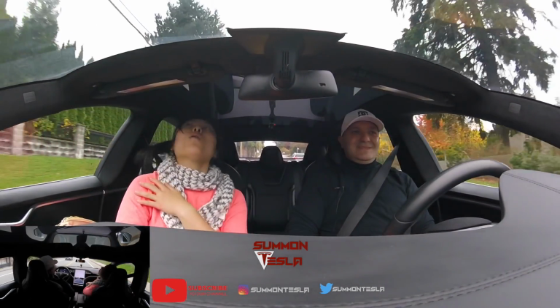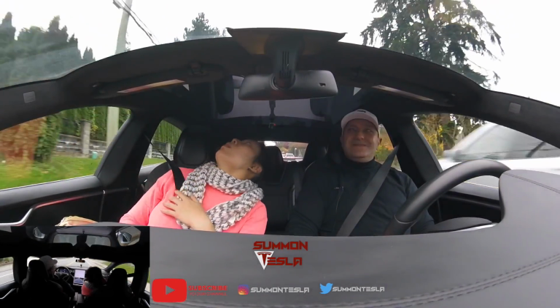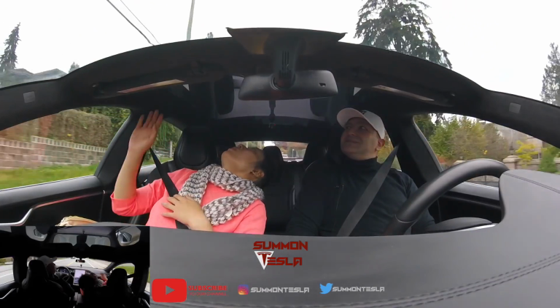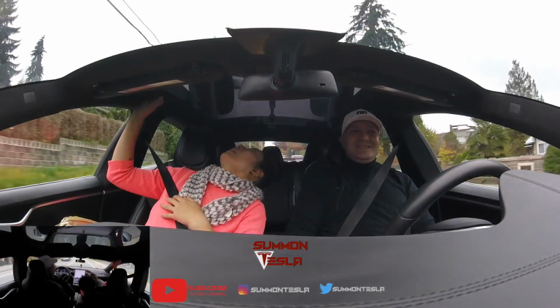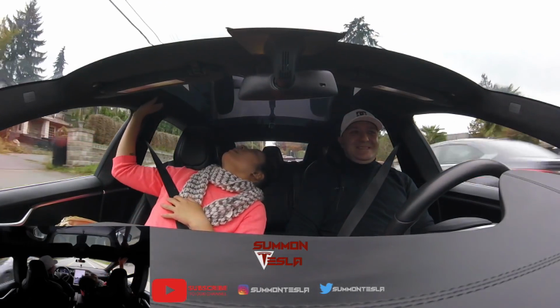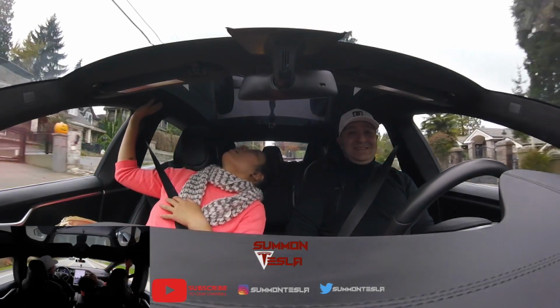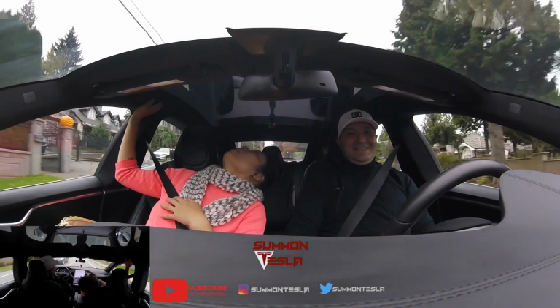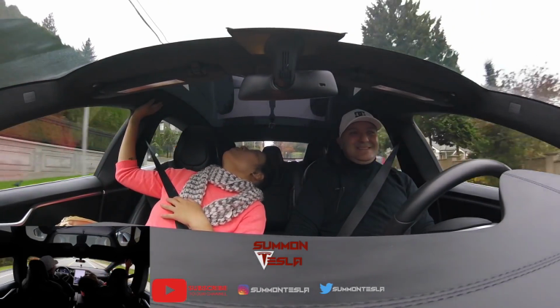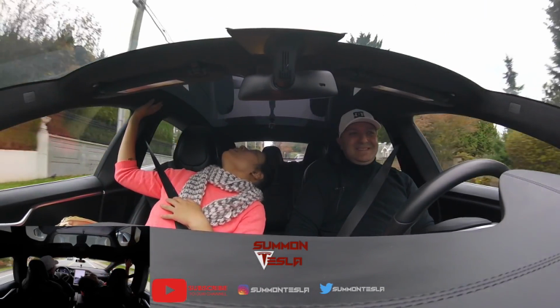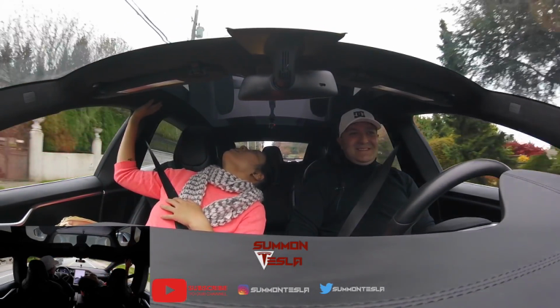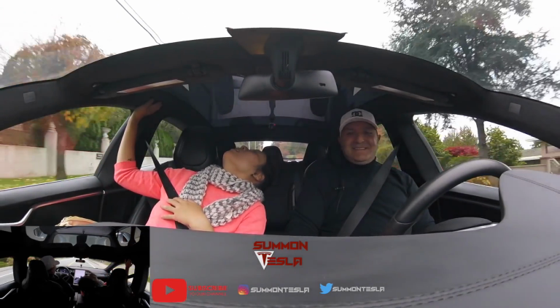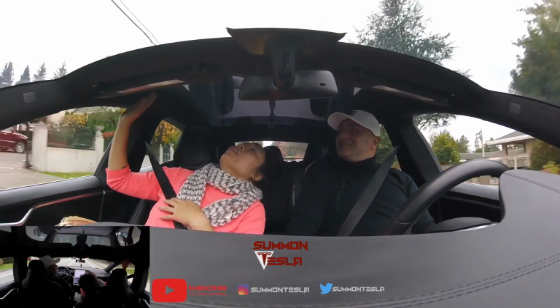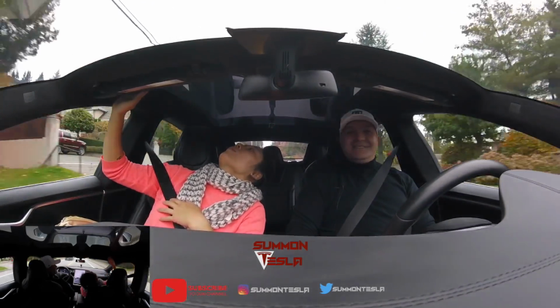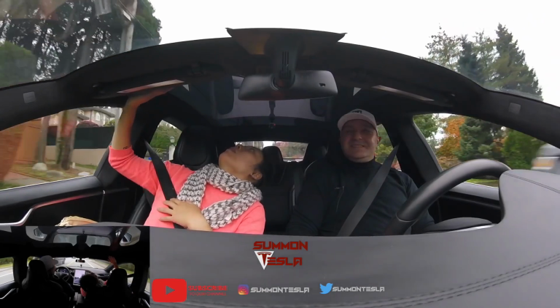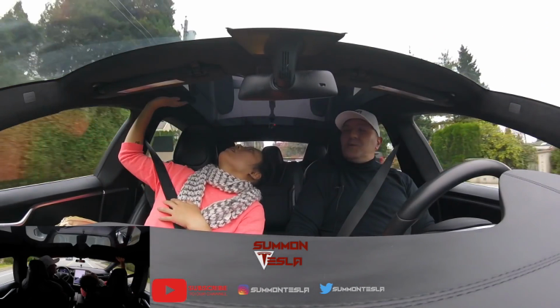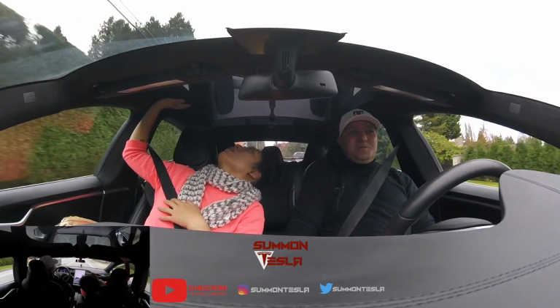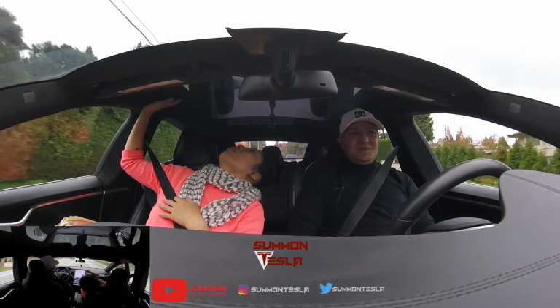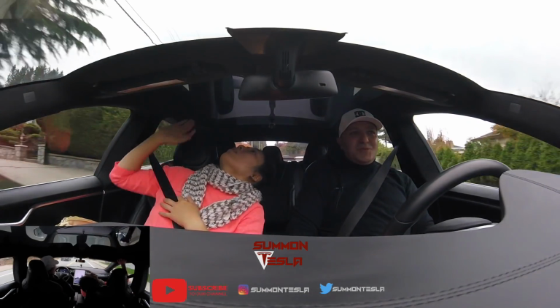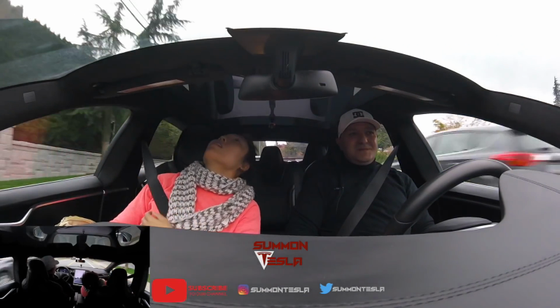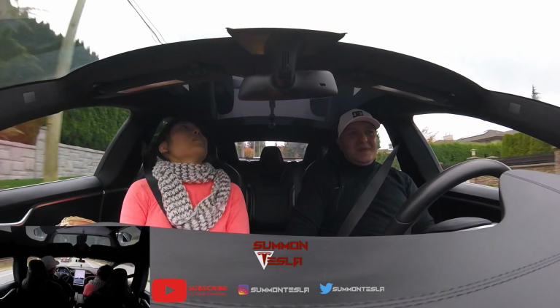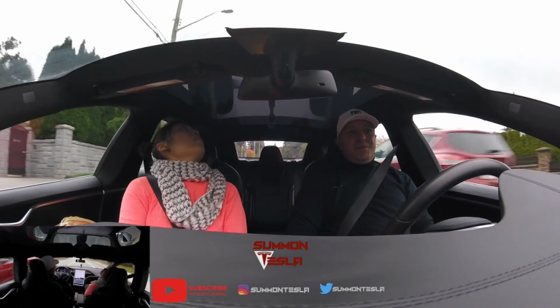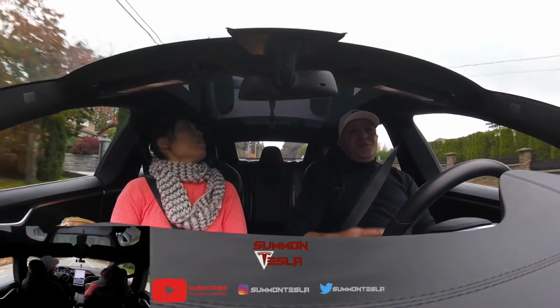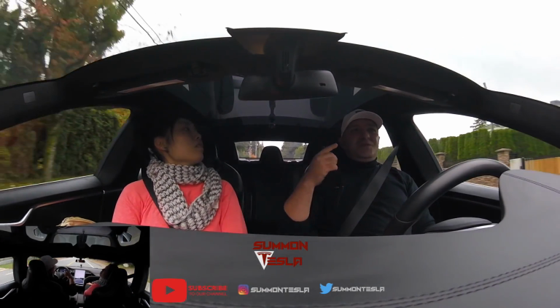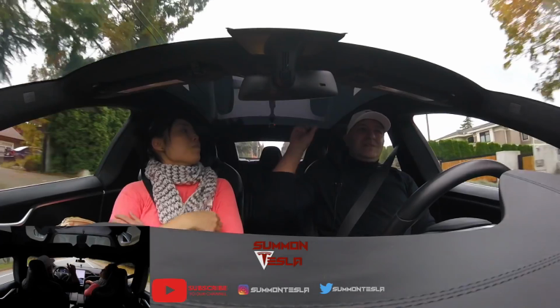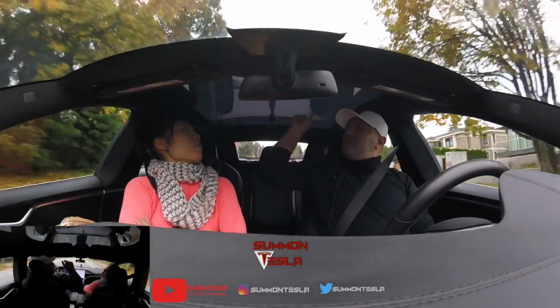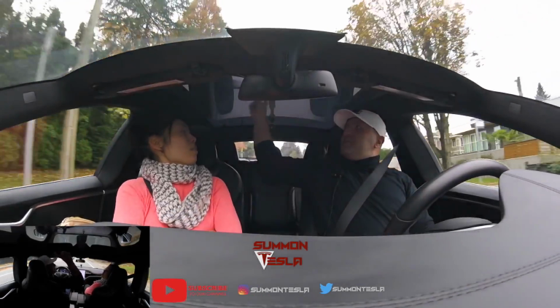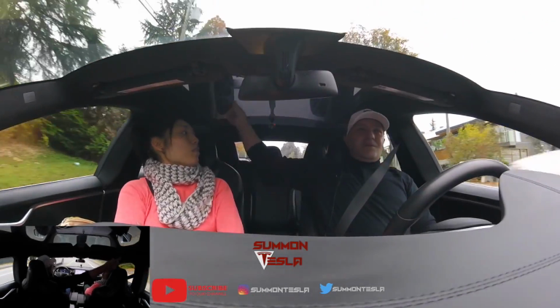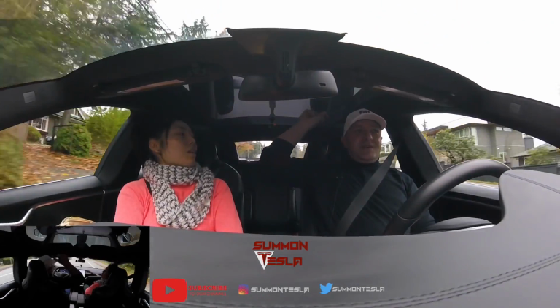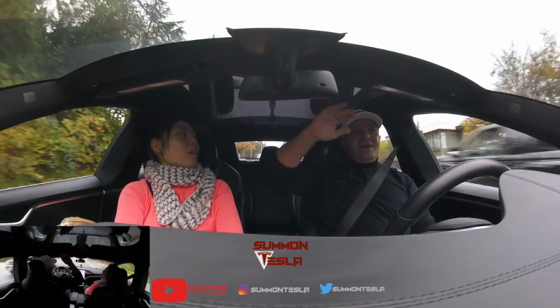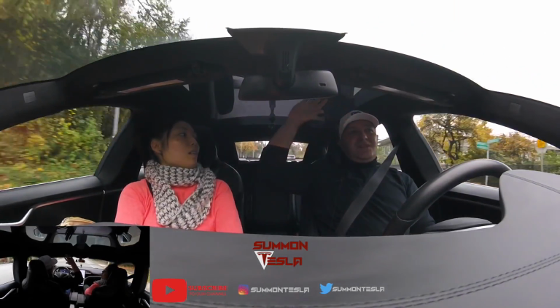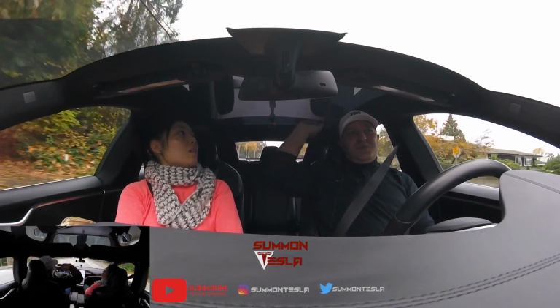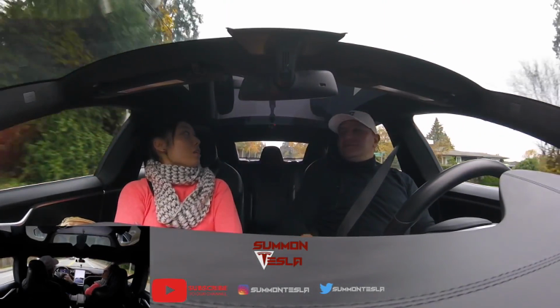Oh, I didn't notice that. So nice. It cannot be open. No, it's a moonroof. I prefer the moonroof. With the sunroof, they have this big bar across here. I like this nice opening.